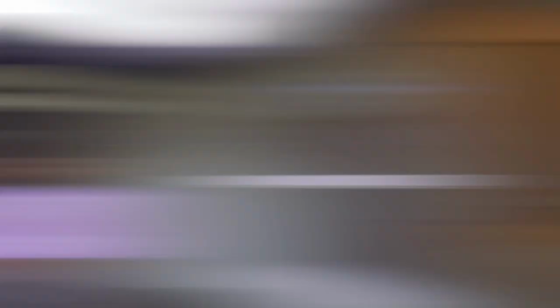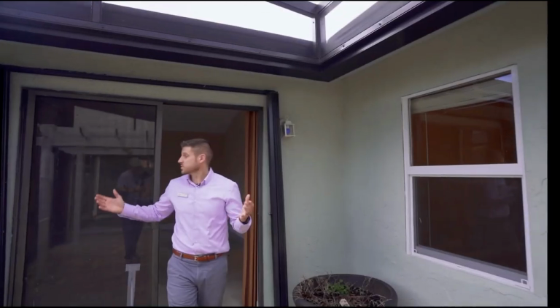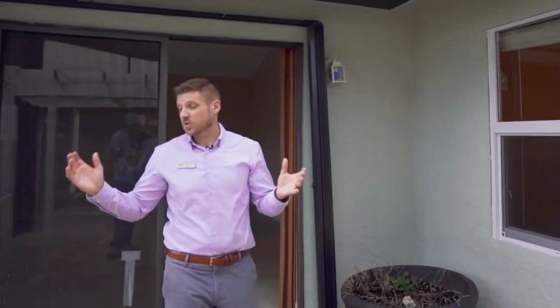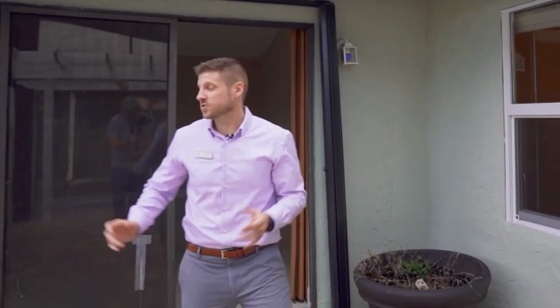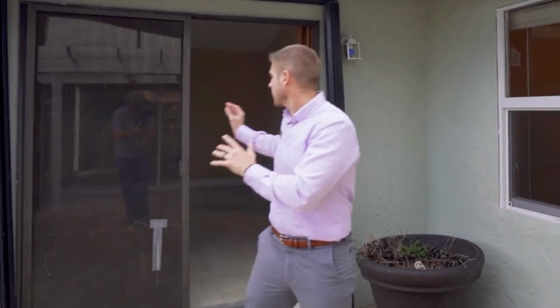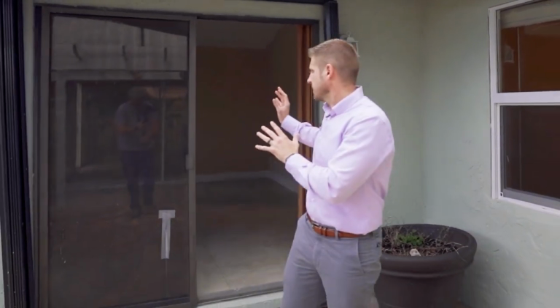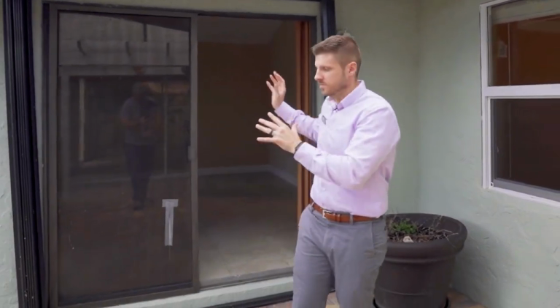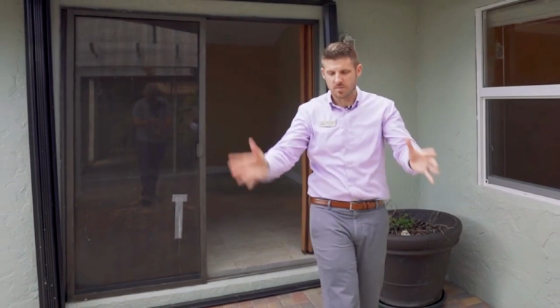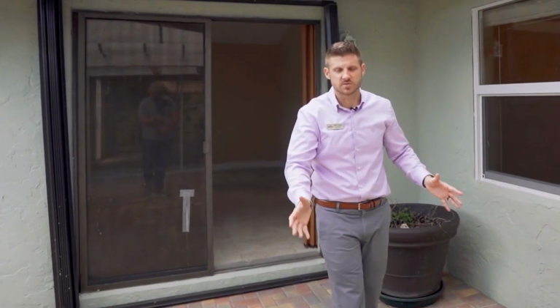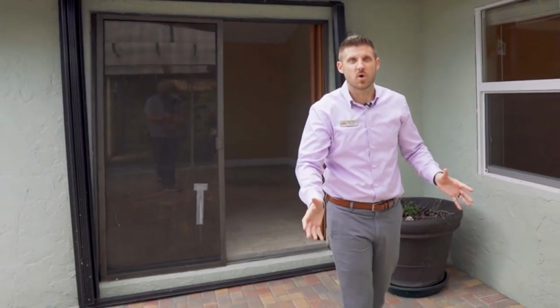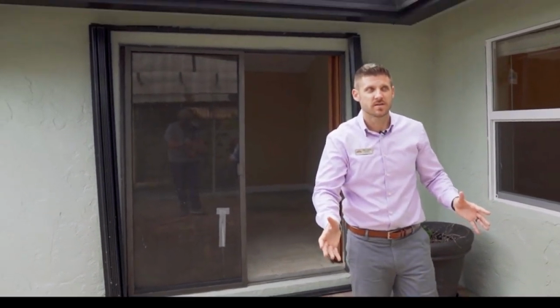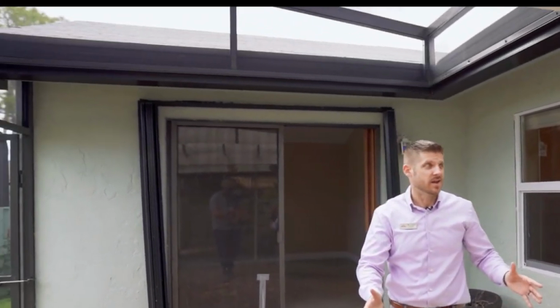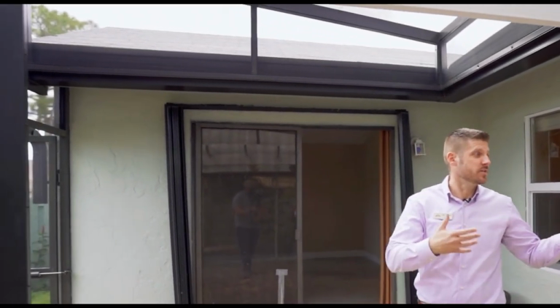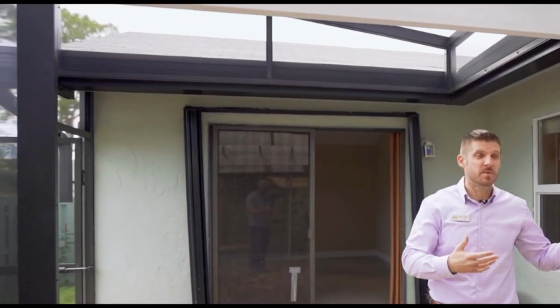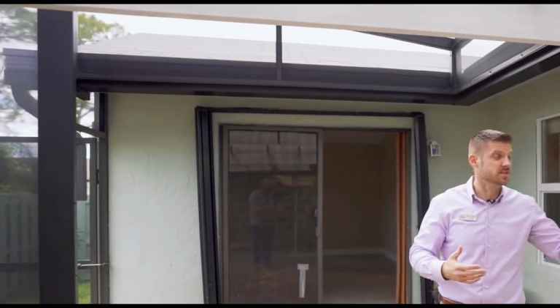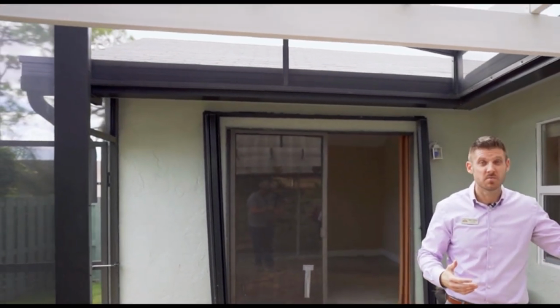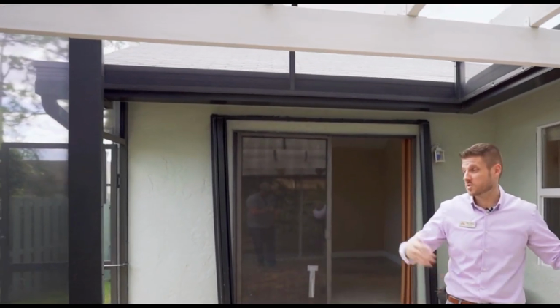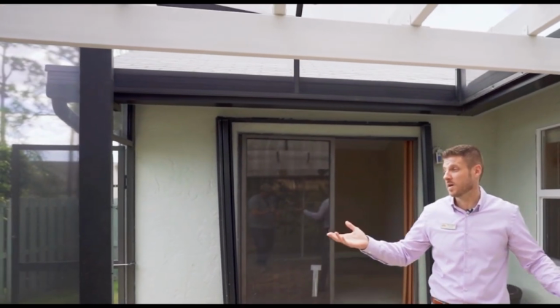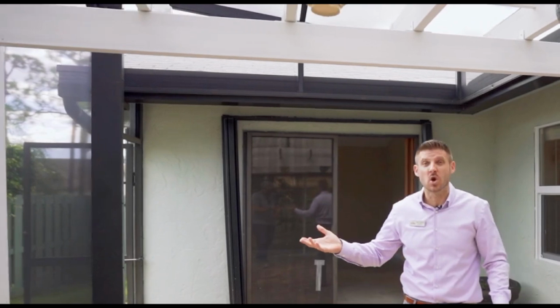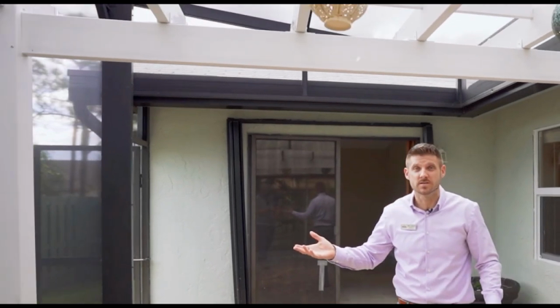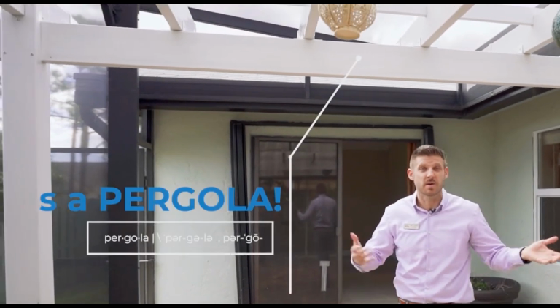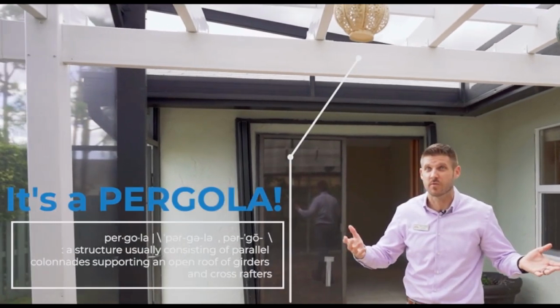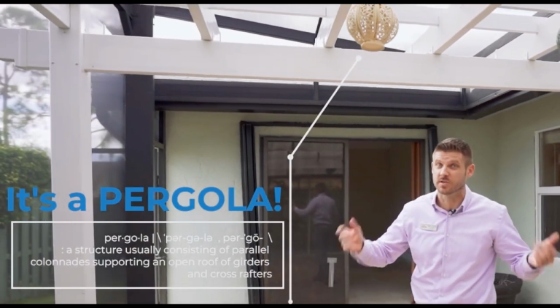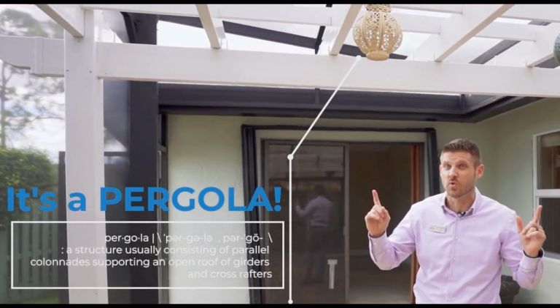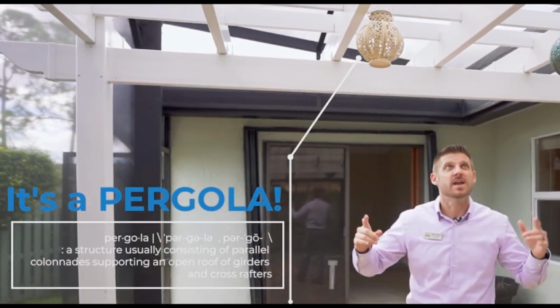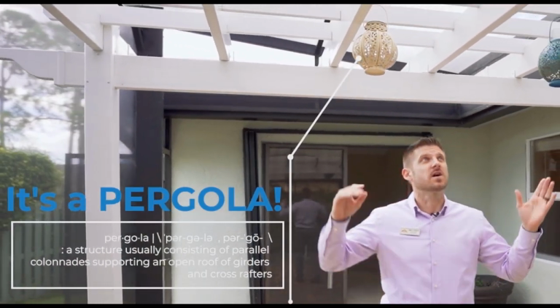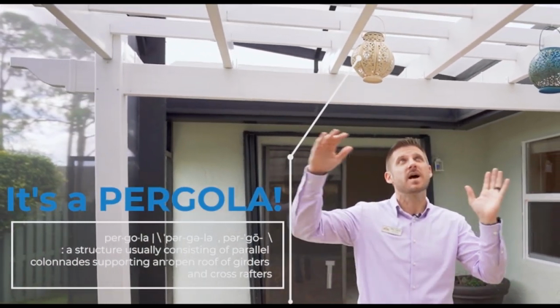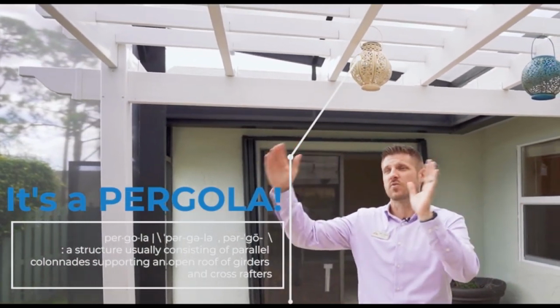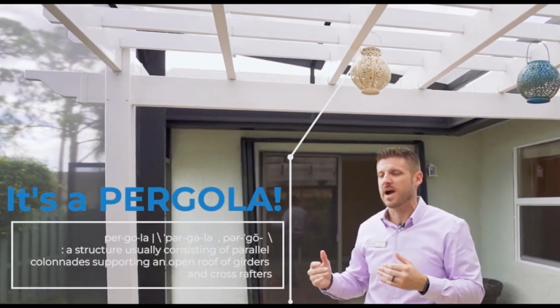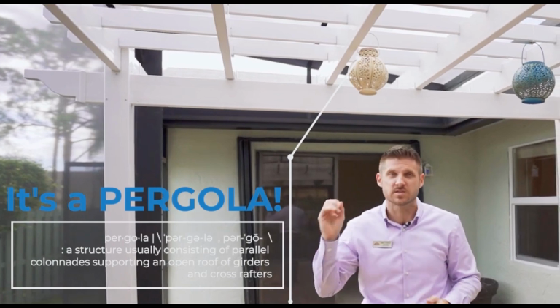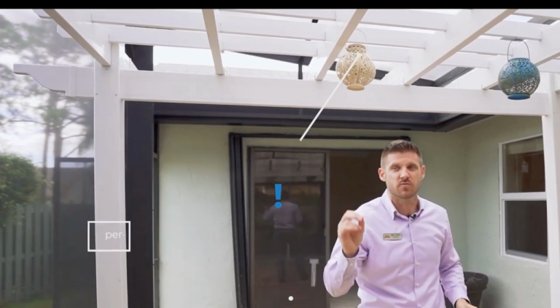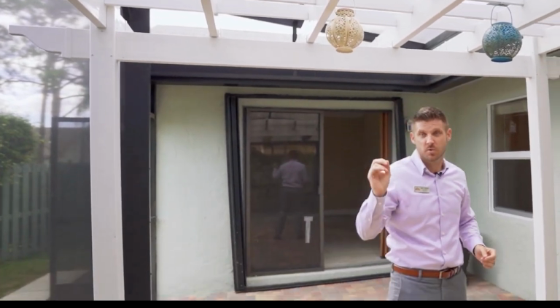One of the really cool features is that you can walk out of your master bedroom onto a custom paver walkway and into this structure — some people call it a gazebo, others call it a pagoda, tomato-tomato — but it's really cool. It's covered by a screened-in patio that has hurricane-rated supports.